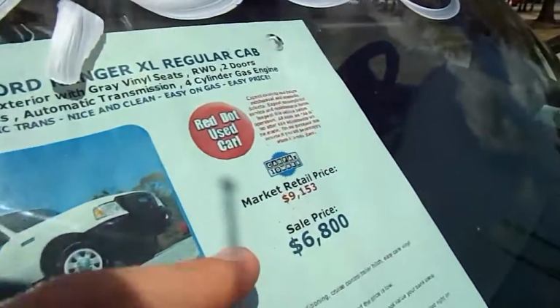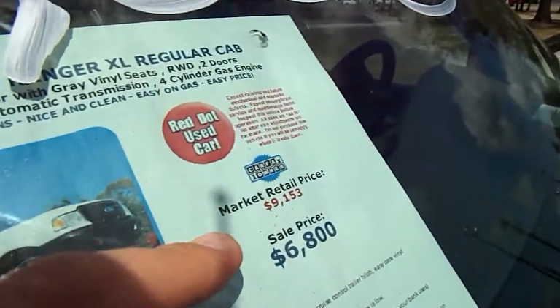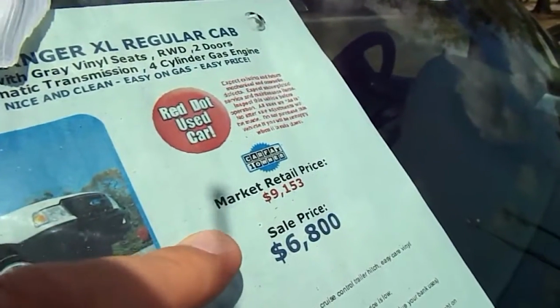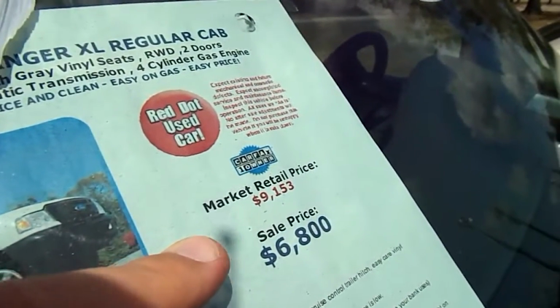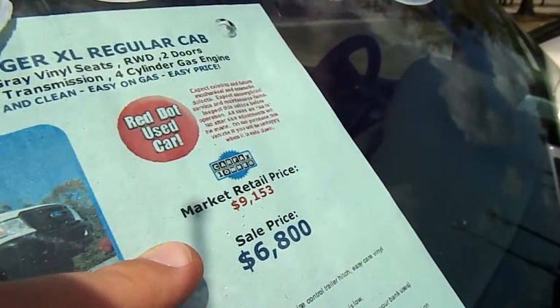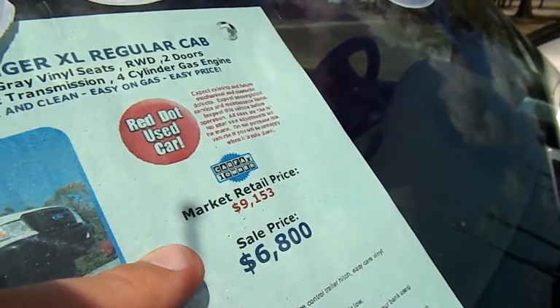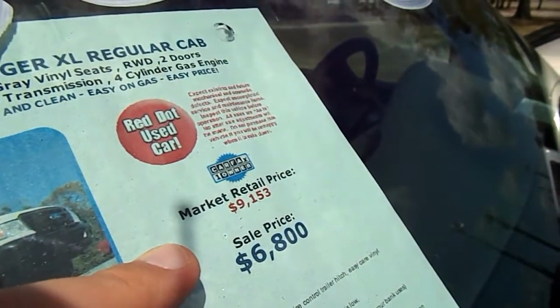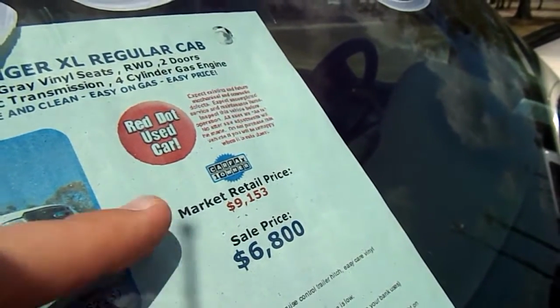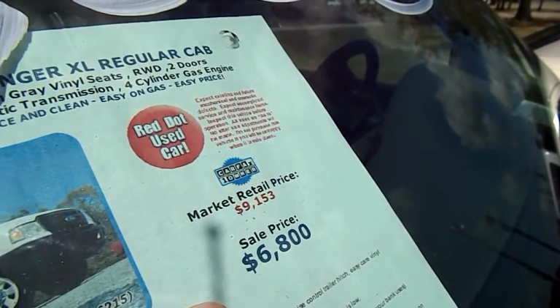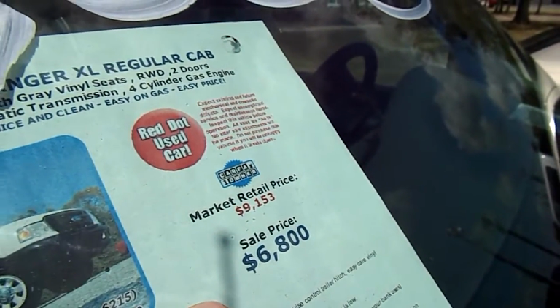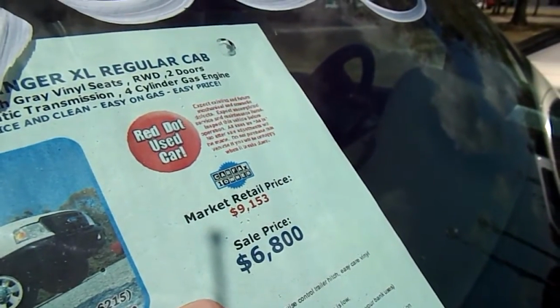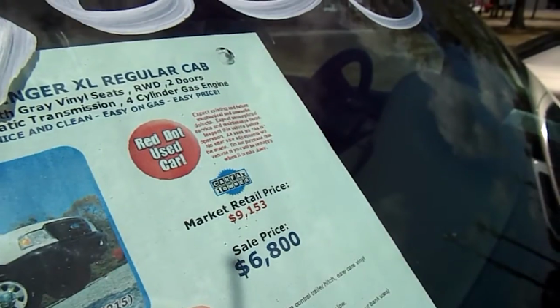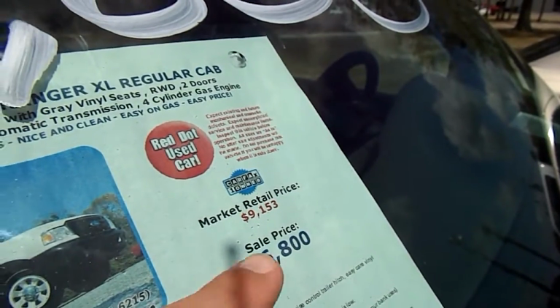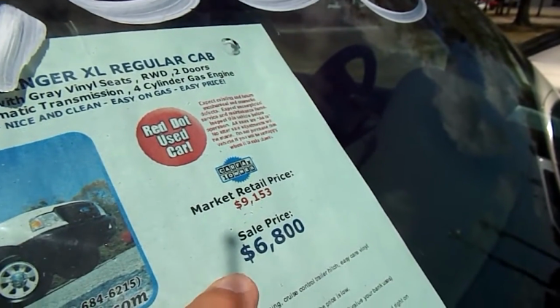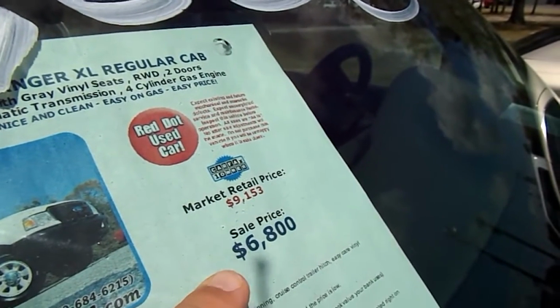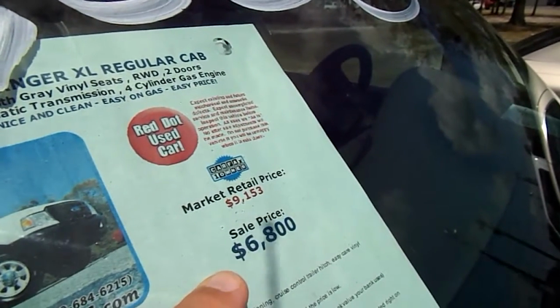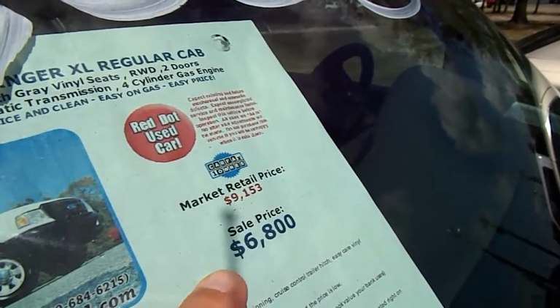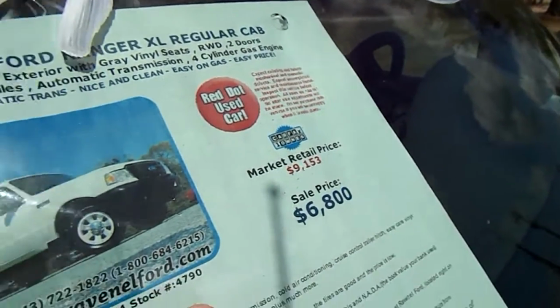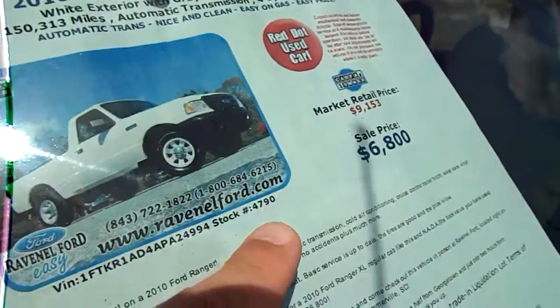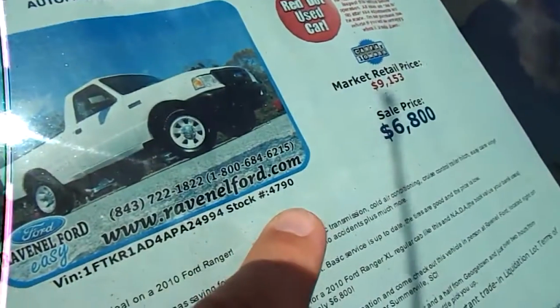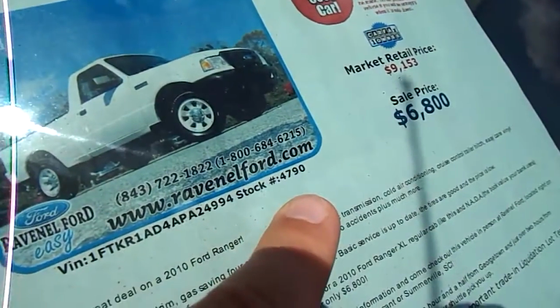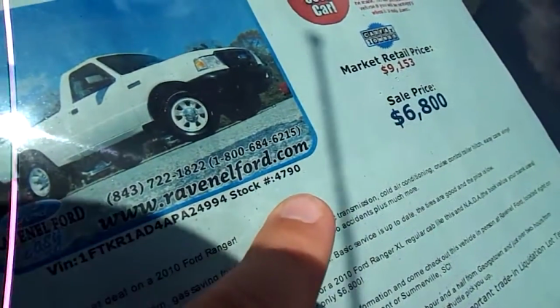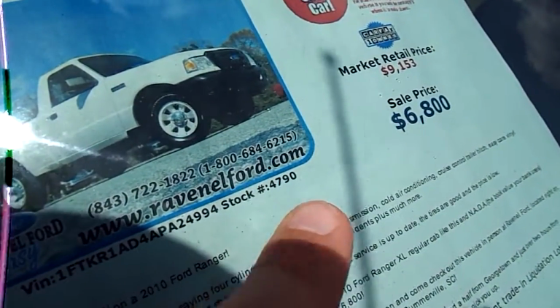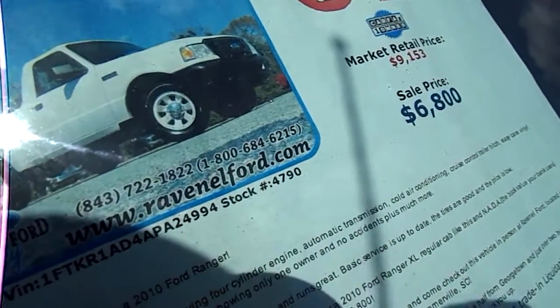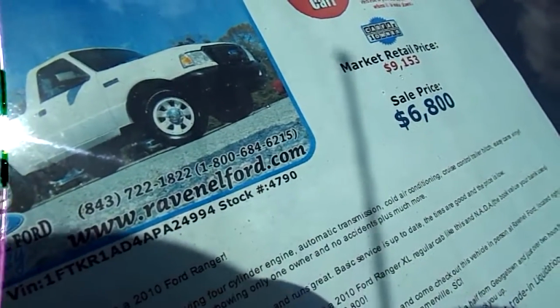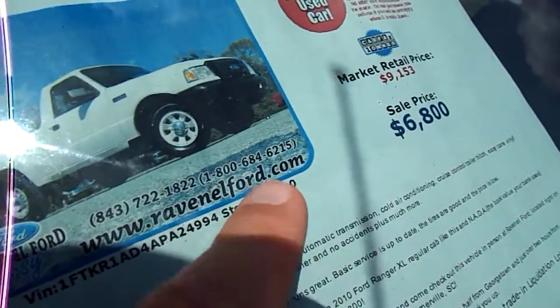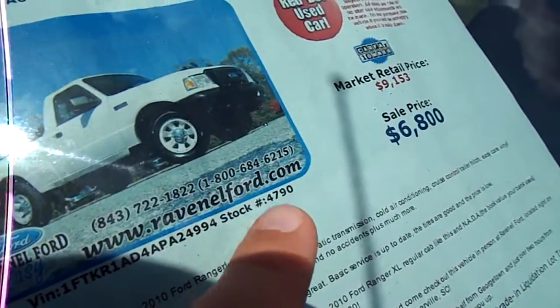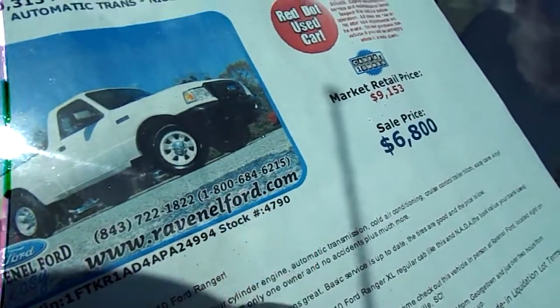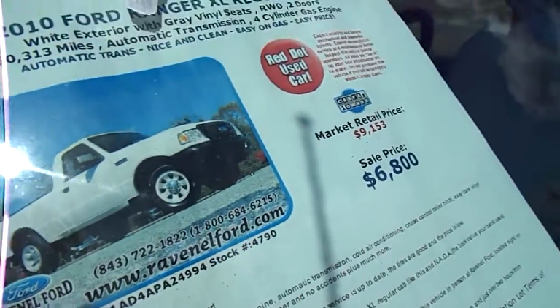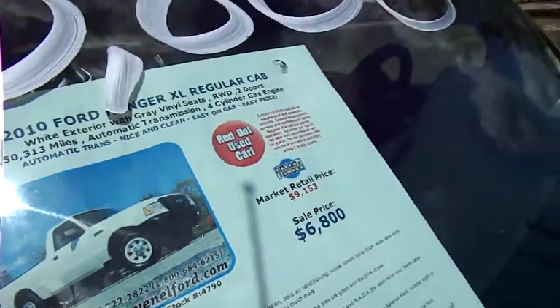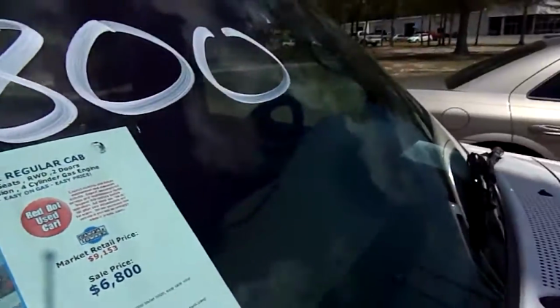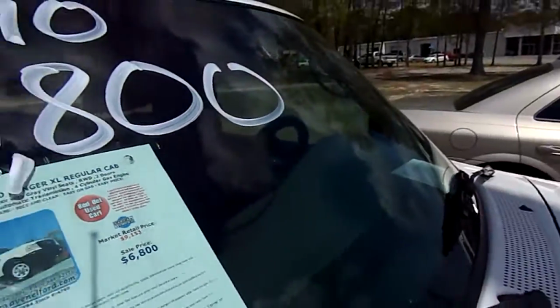Now market retail on a truck like this is $9,153. At Ravenel Ford, we definitely hook it up for our customers at $6,800. The stock number is right there — P4790. So make sure you give the salesperson that stock number when you call.